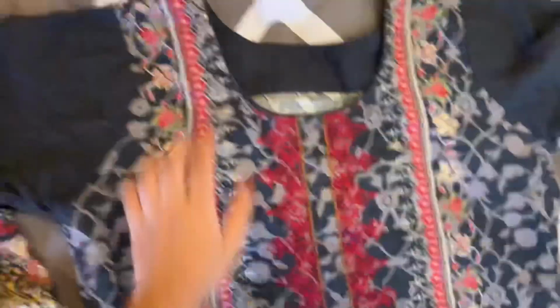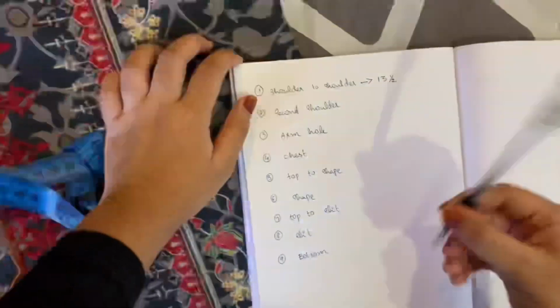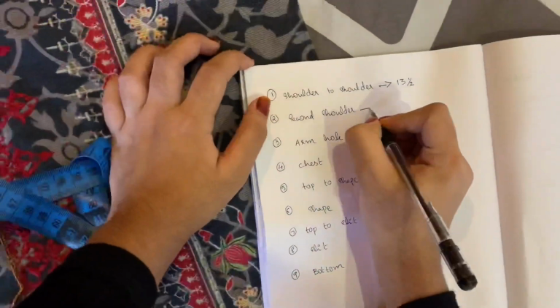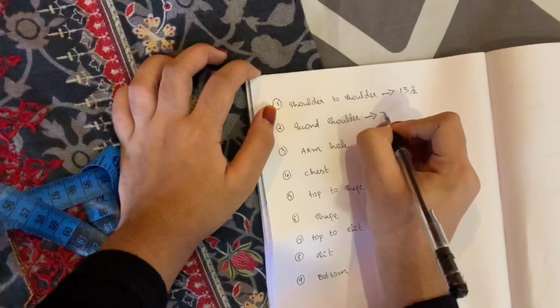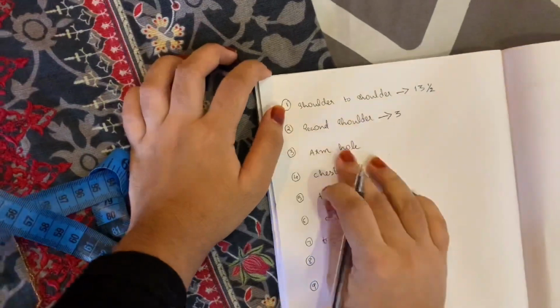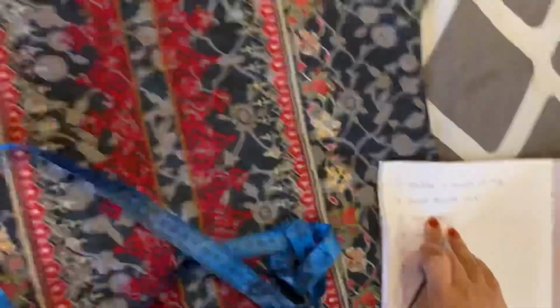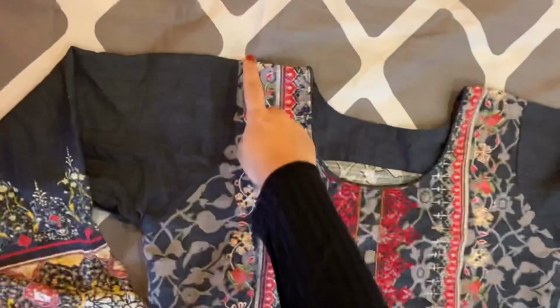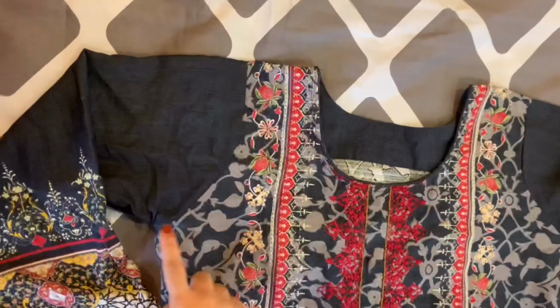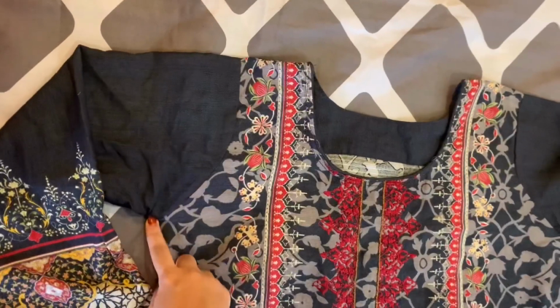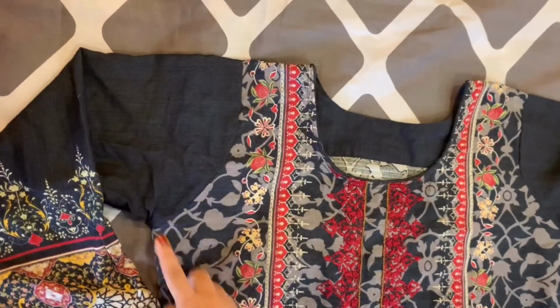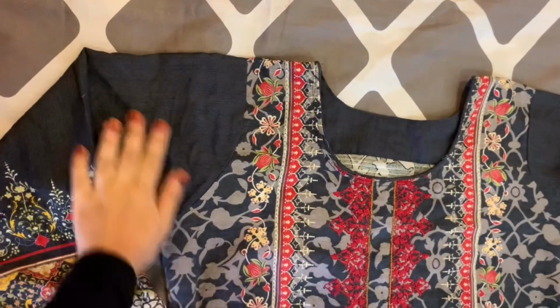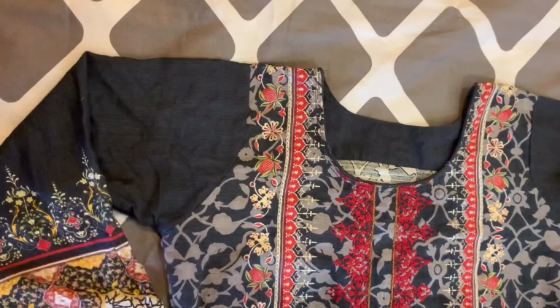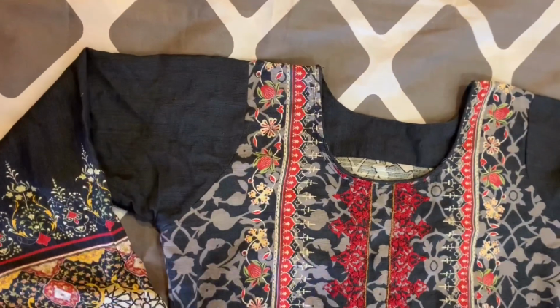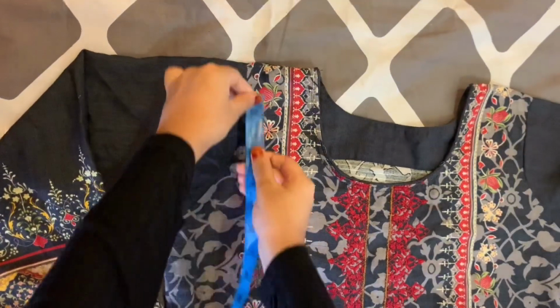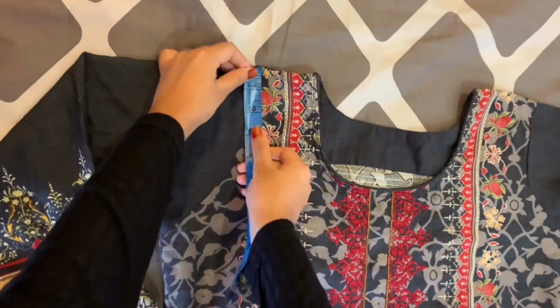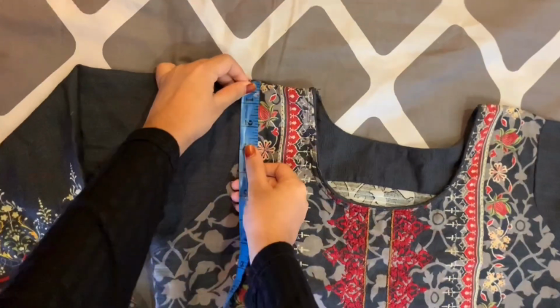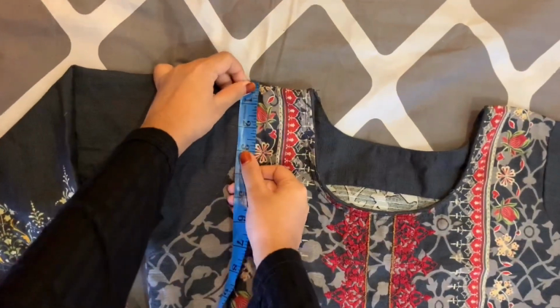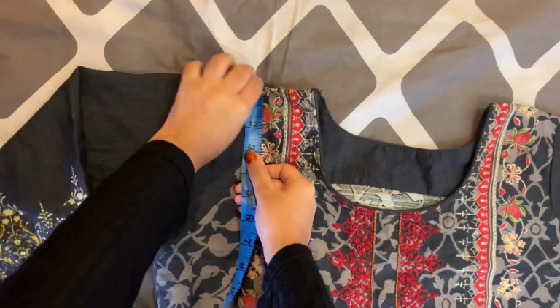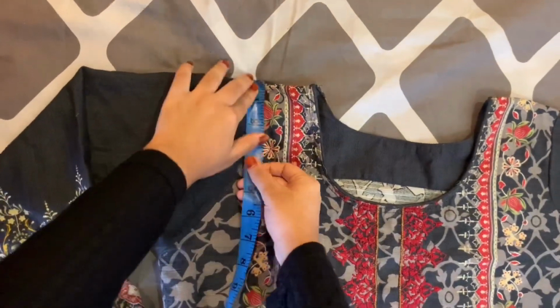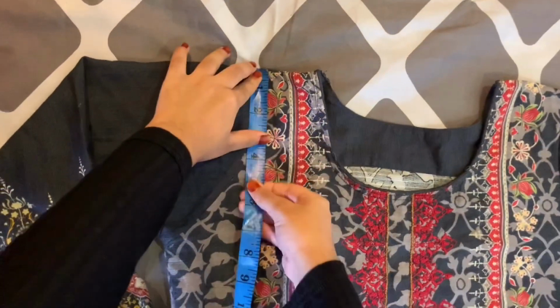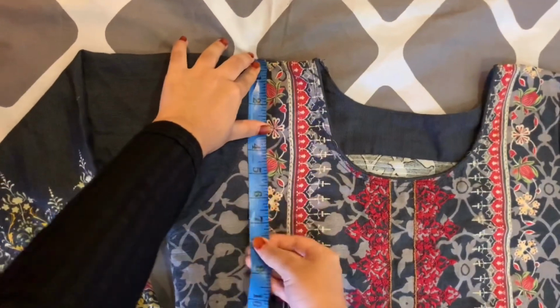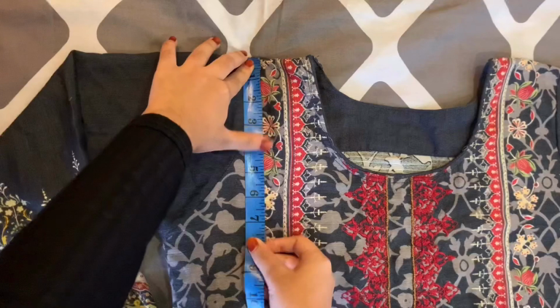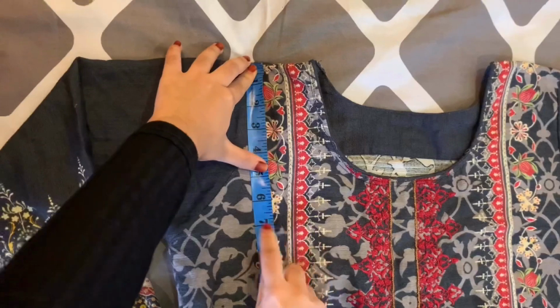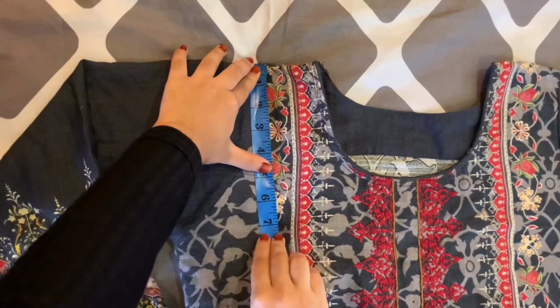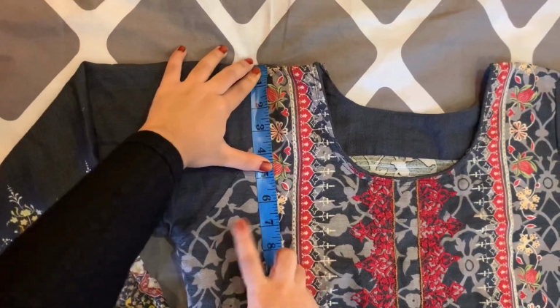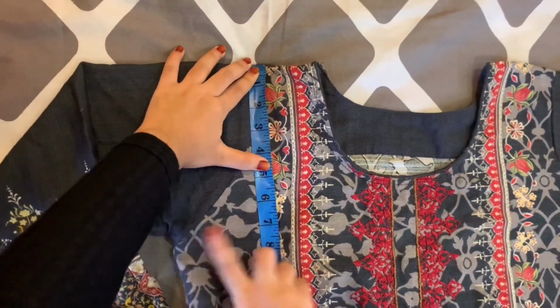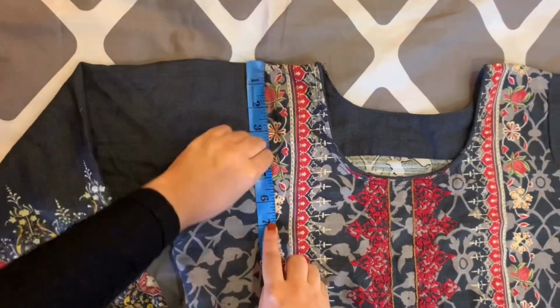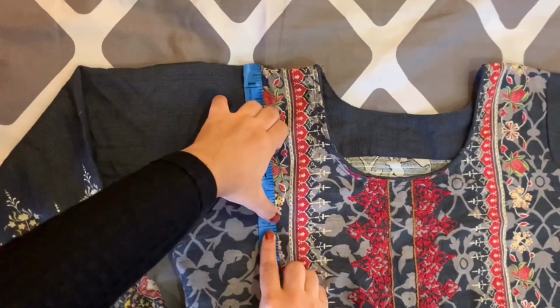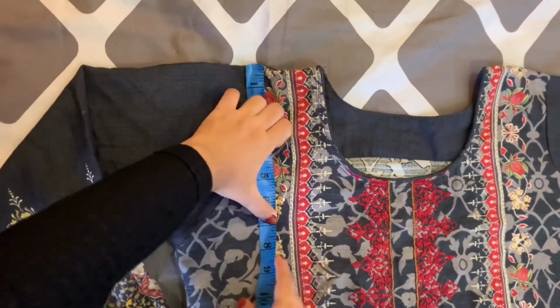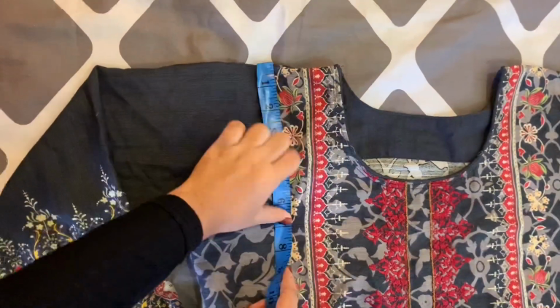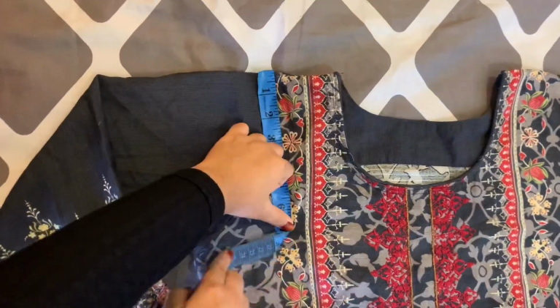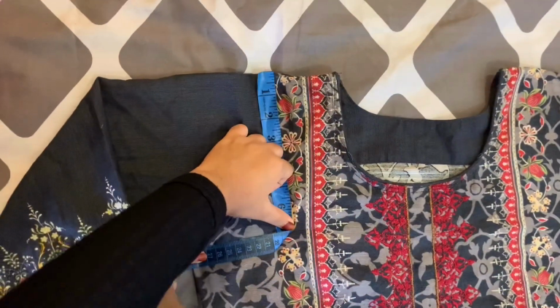Next is armhole. We are going to measure the armhole, including the end of the armhole. Then I will check the tape to make sure it is correct.